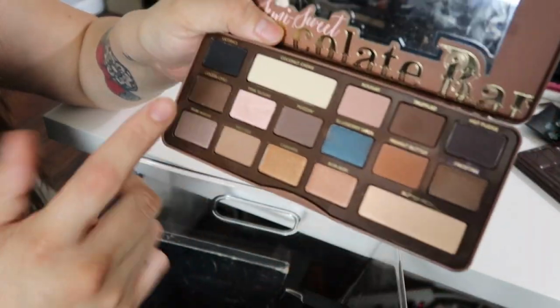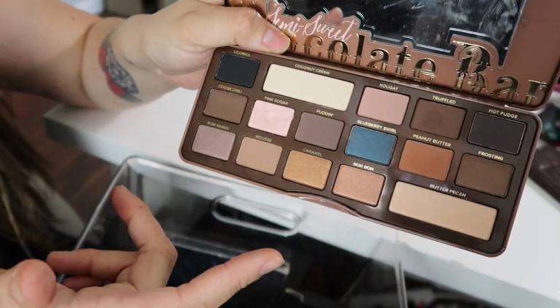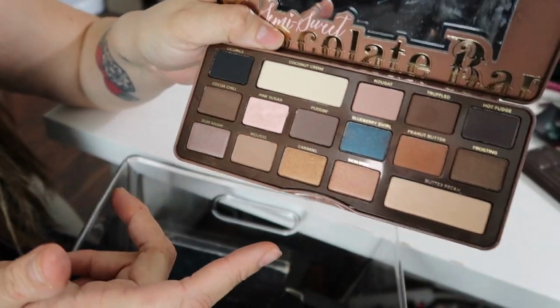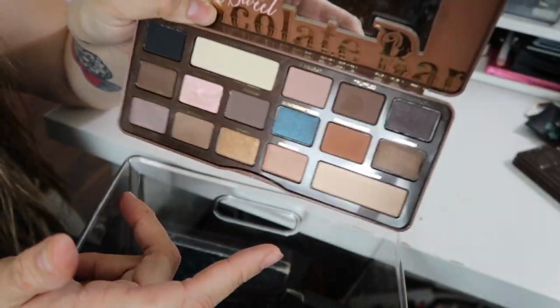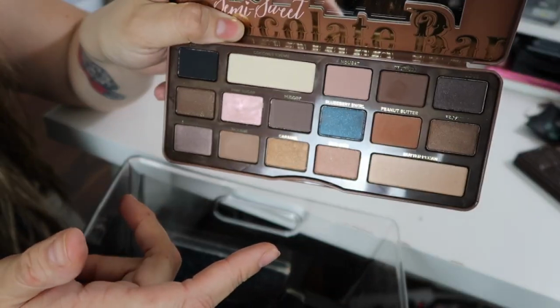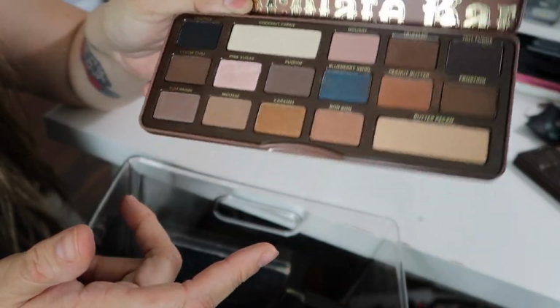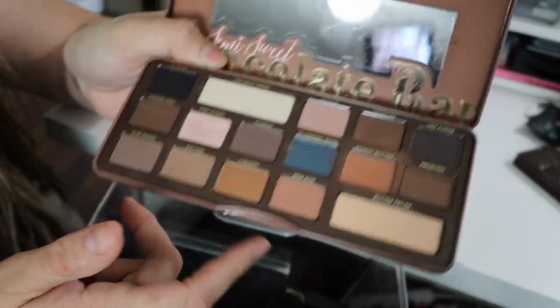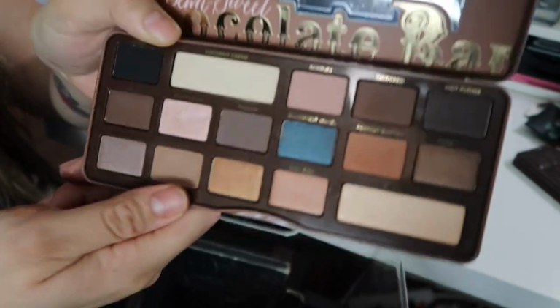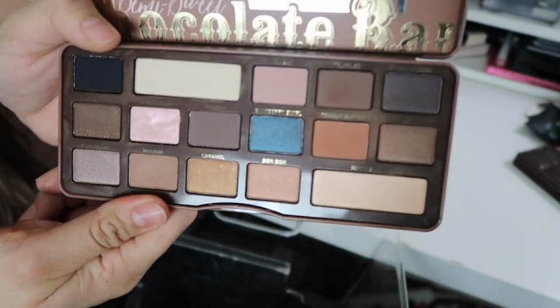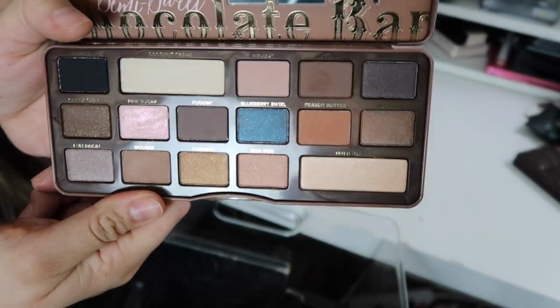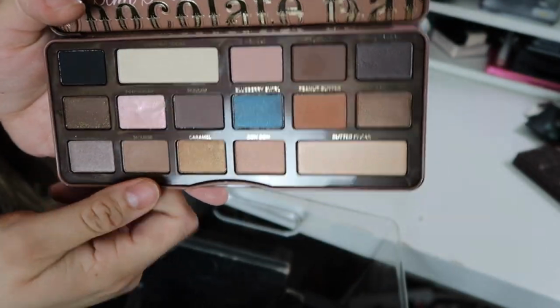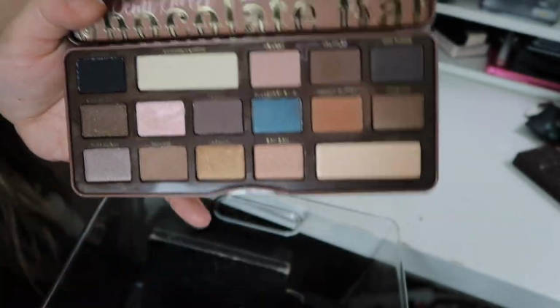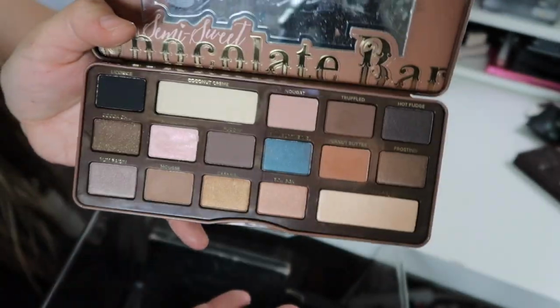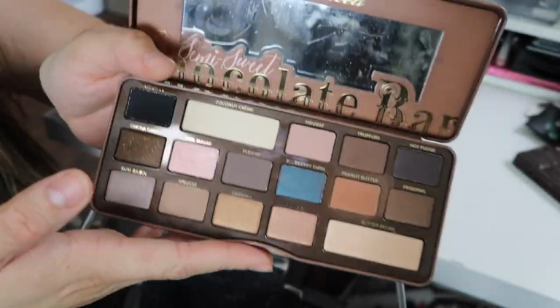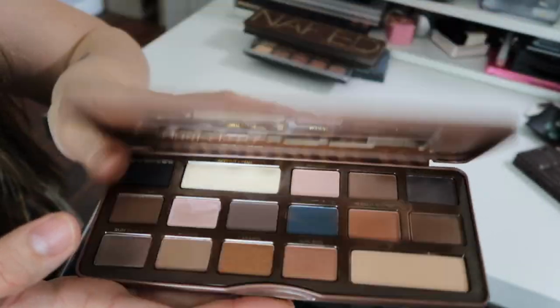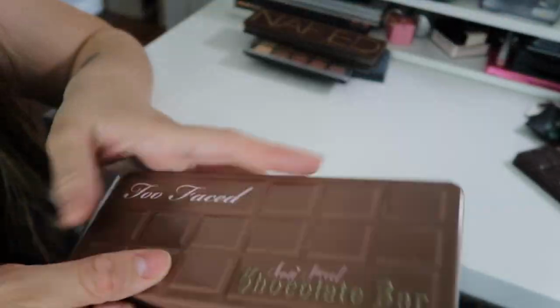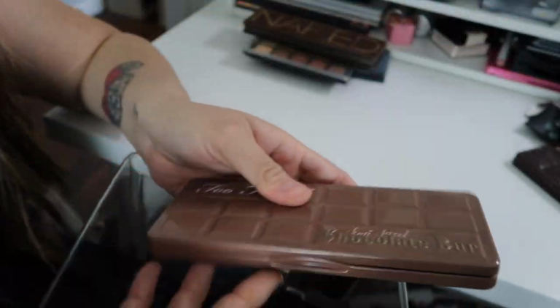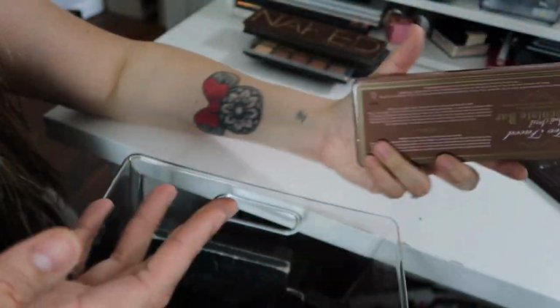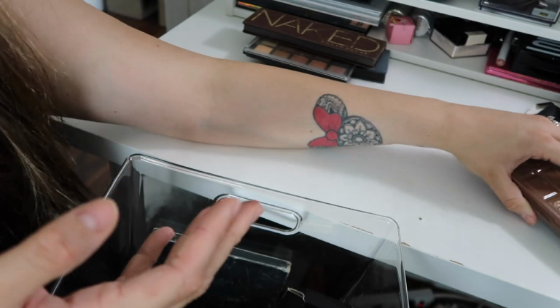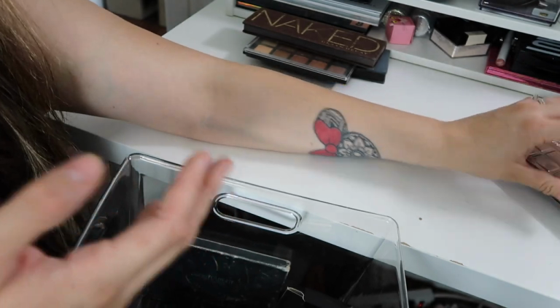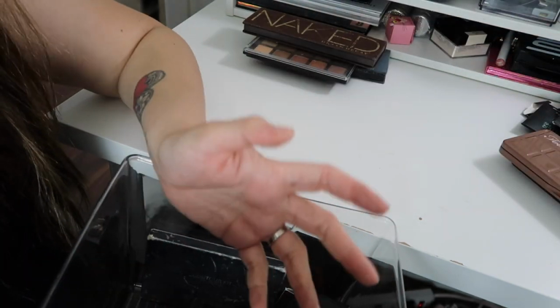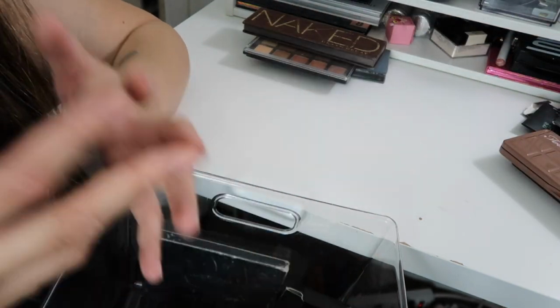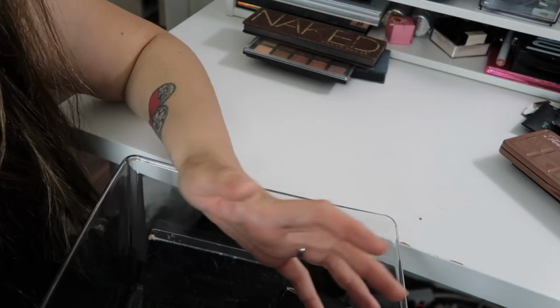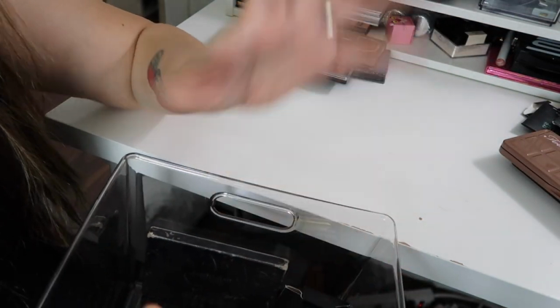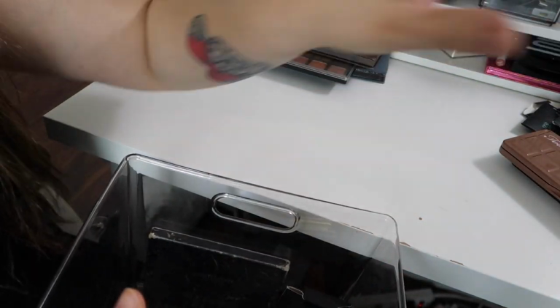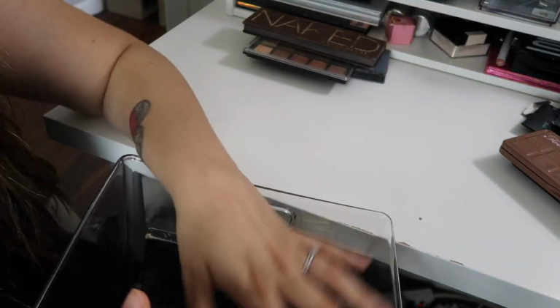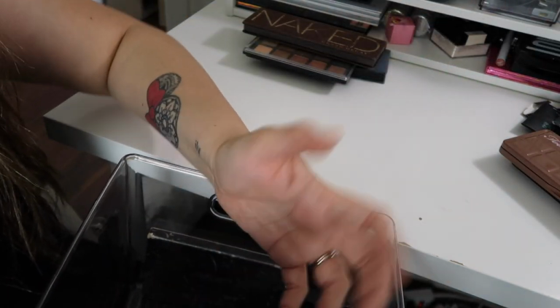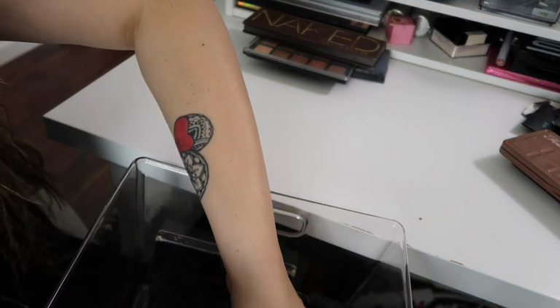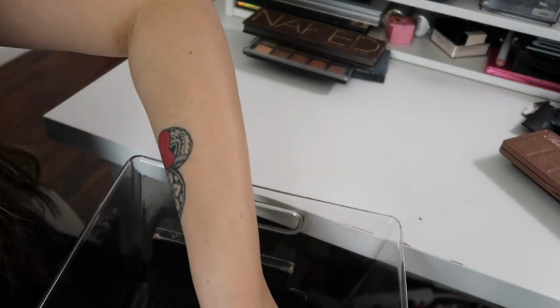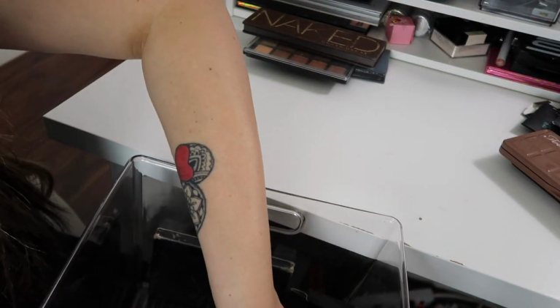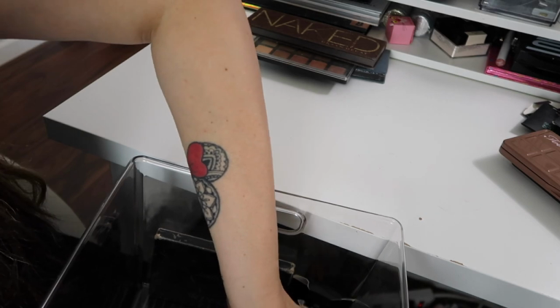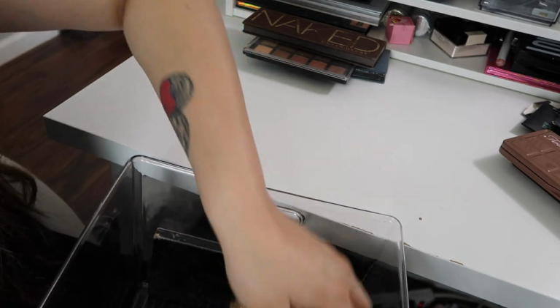And then I have the Semi-Sweet Chocolate Palette — again, it's really pretty, but I'm not going to be using it. With this self-quarantine, I have really noticed I'm not using a lot of makeup that I have stored, and there's just no point of me keeping it.